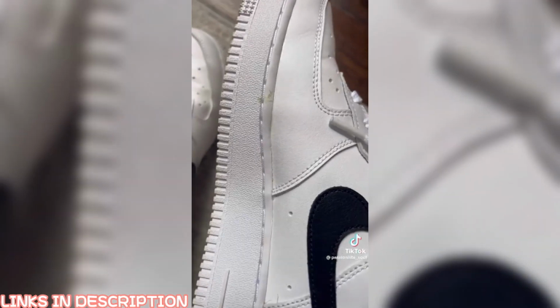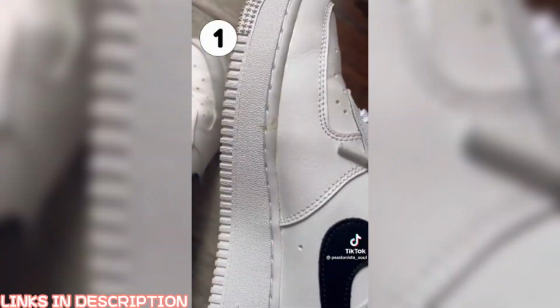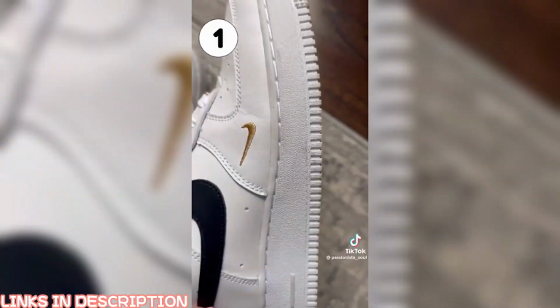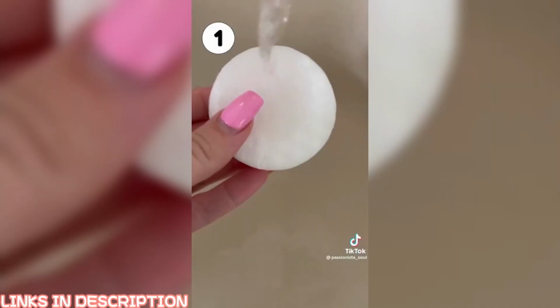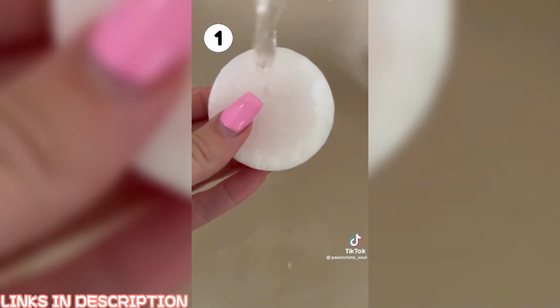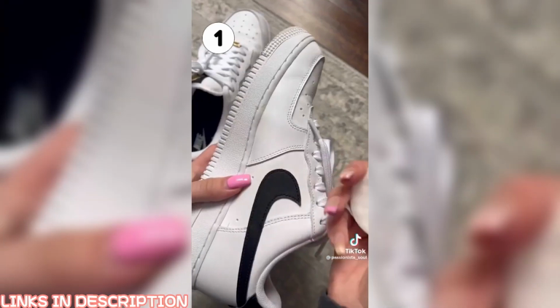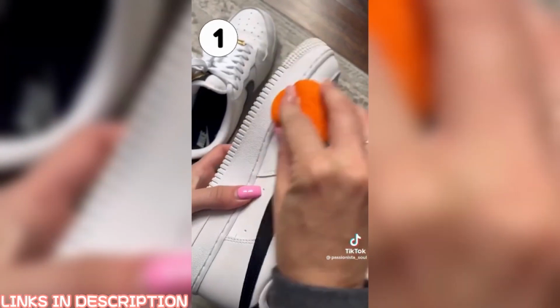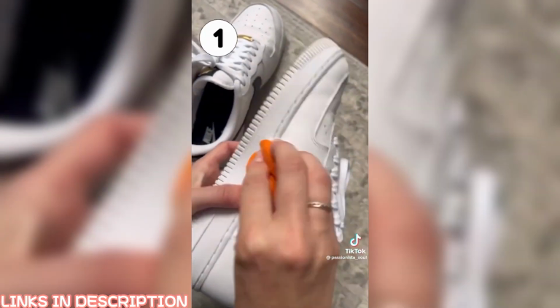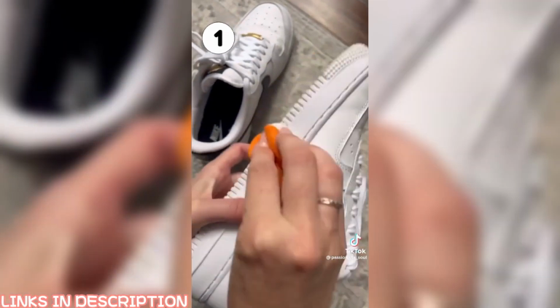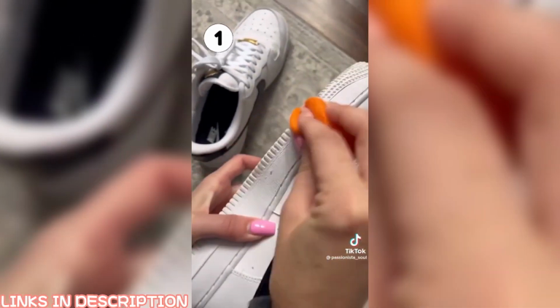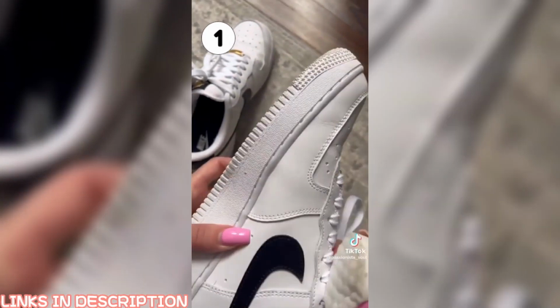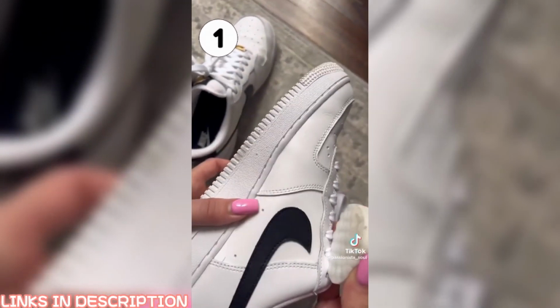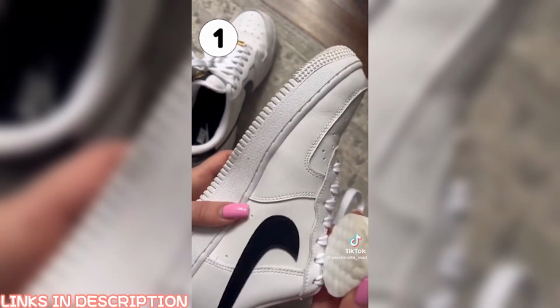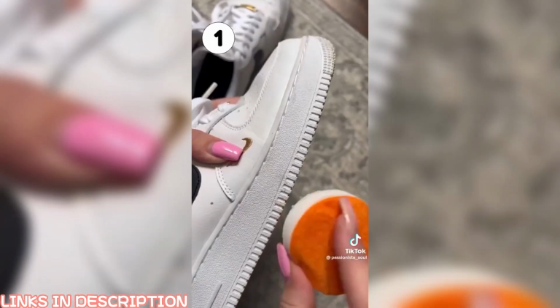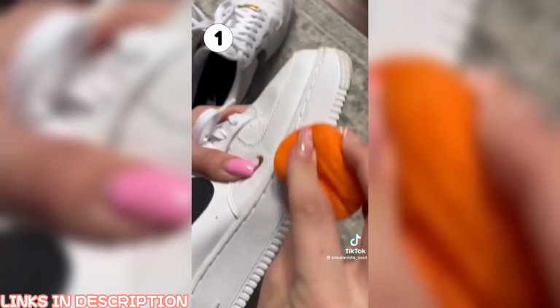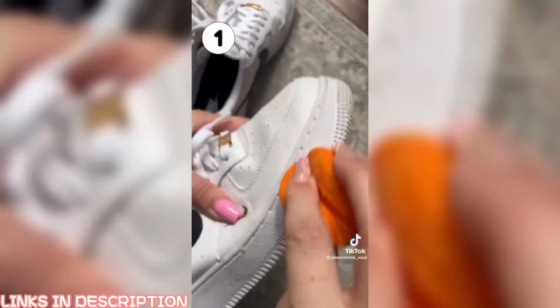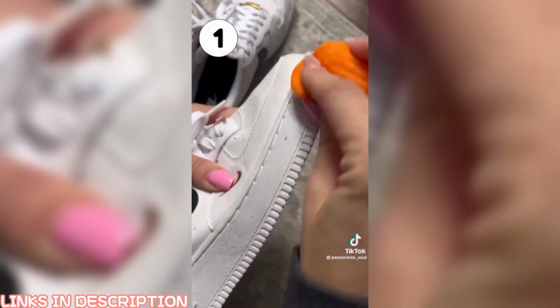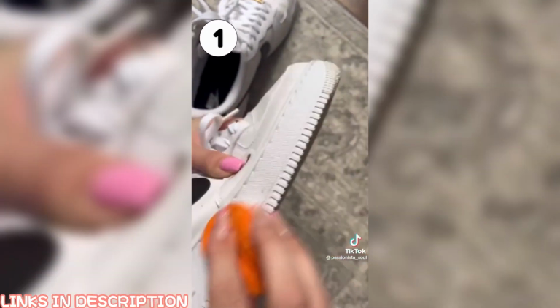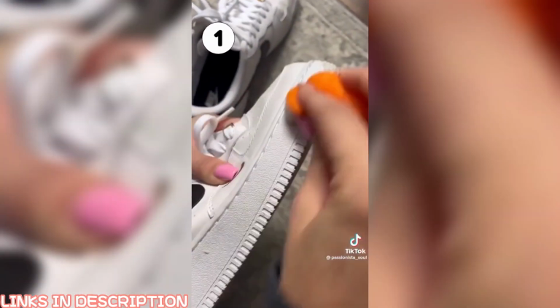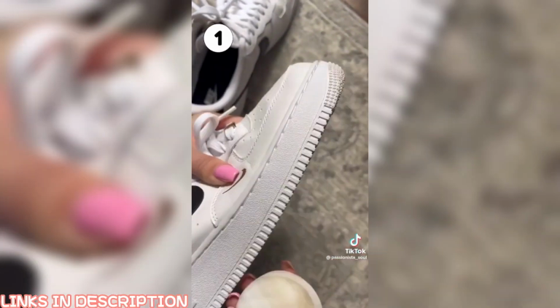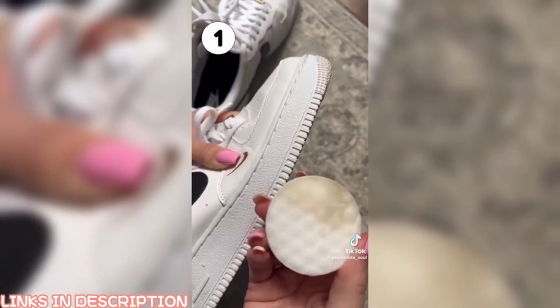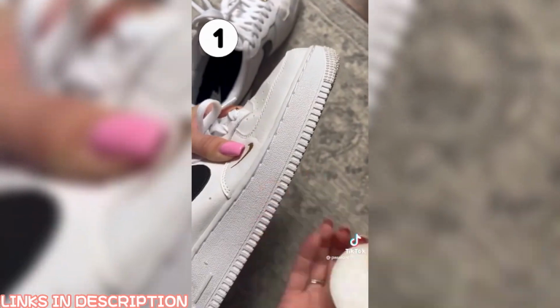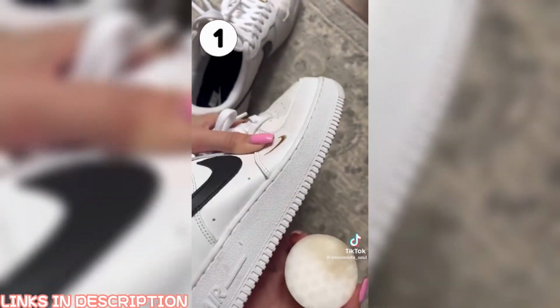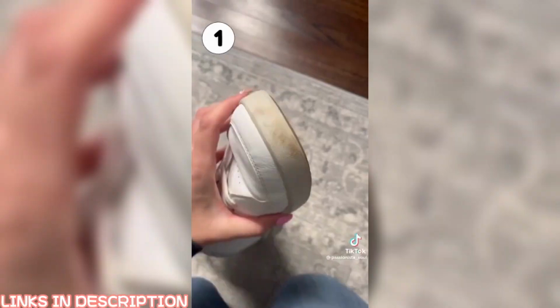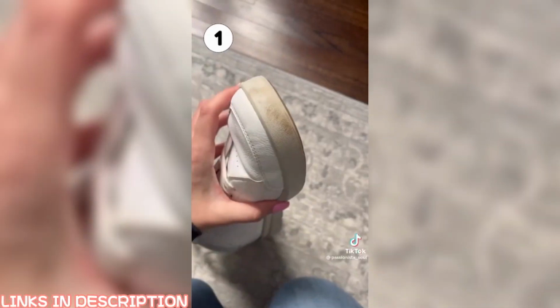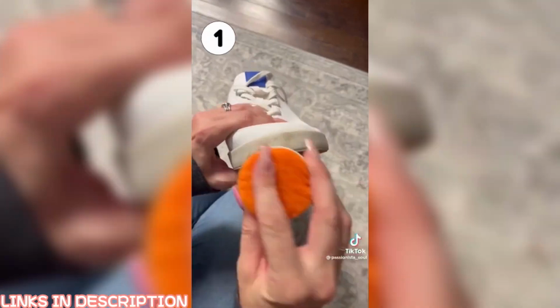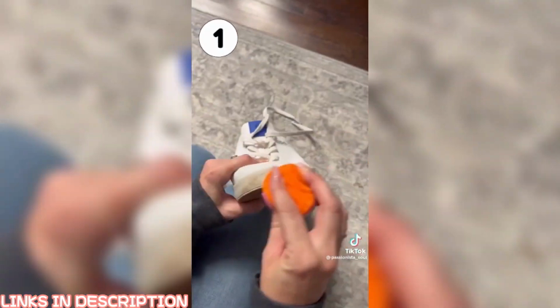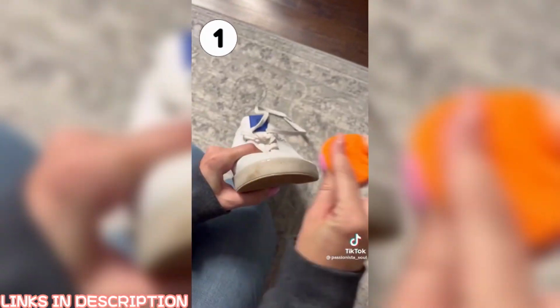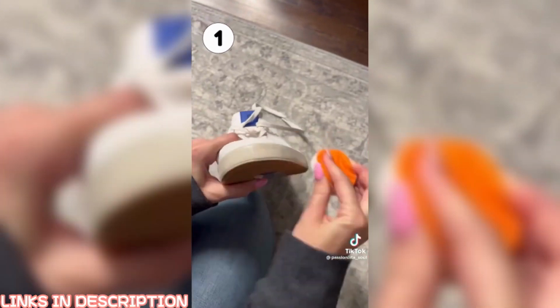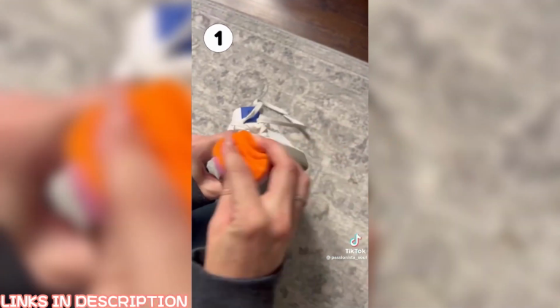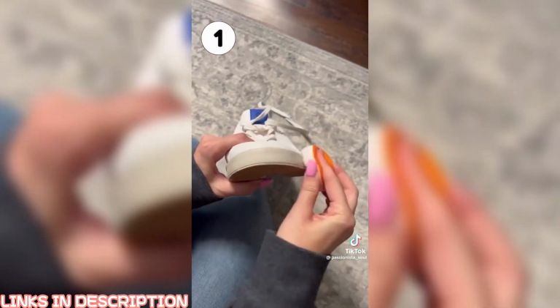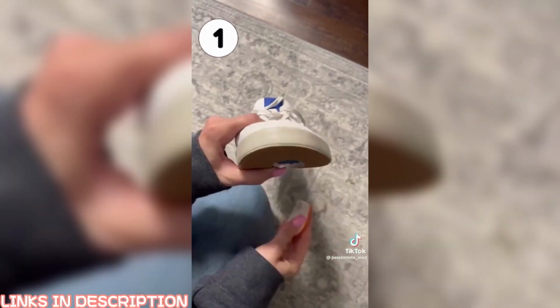And your number one favorite is this shoe cleaner. They come in a pack of 10 — add a little bit of water and they scrub any sole of your shoes clean. They definitely help to keep your shoes white.